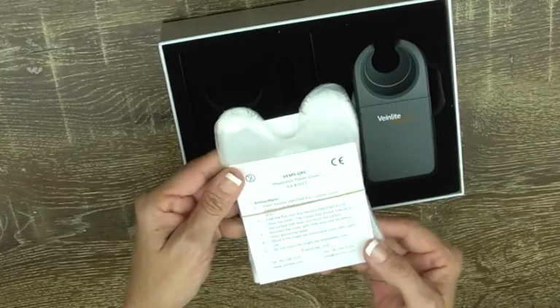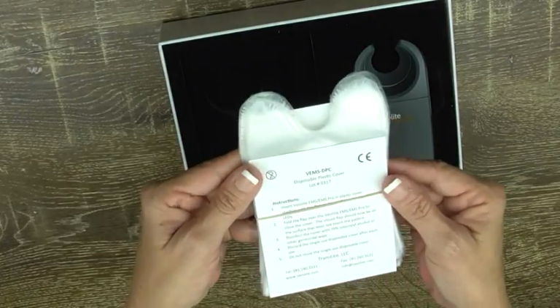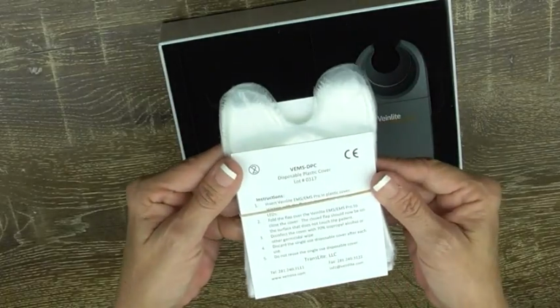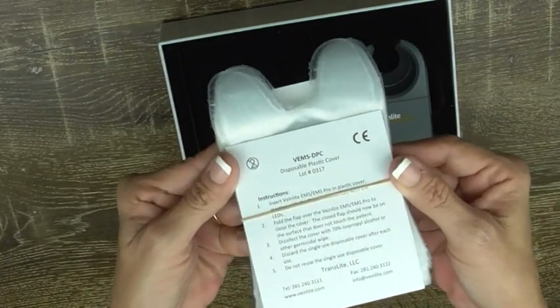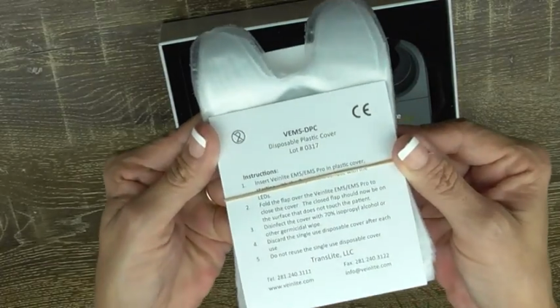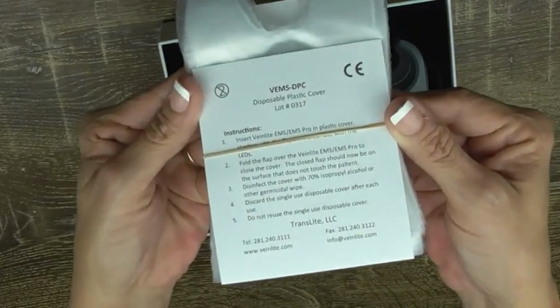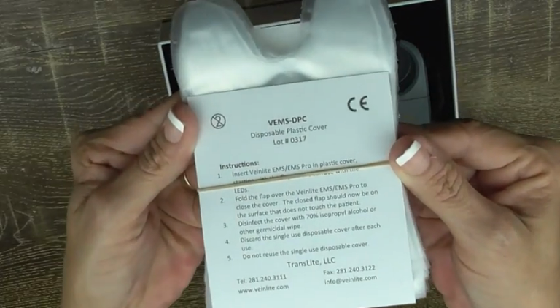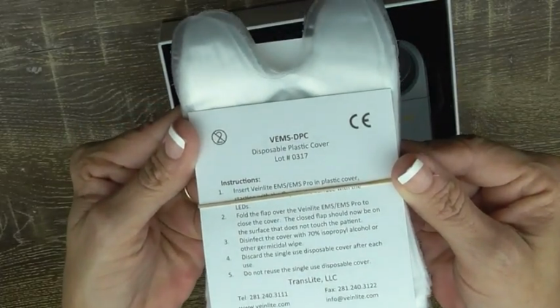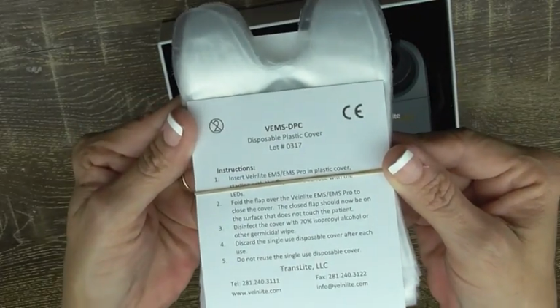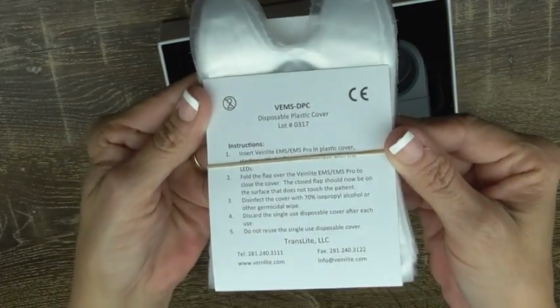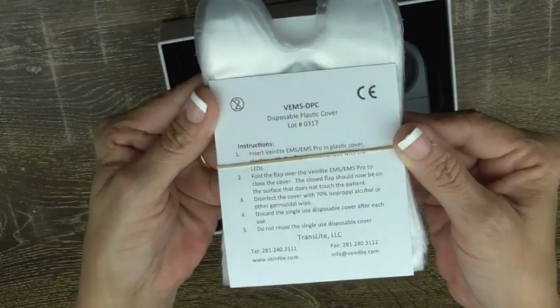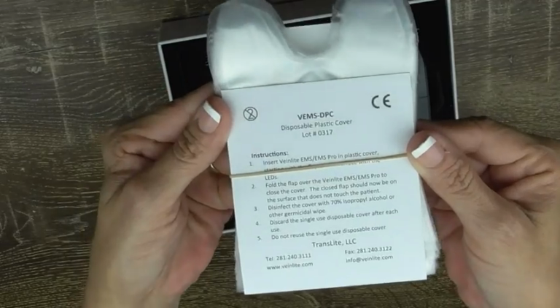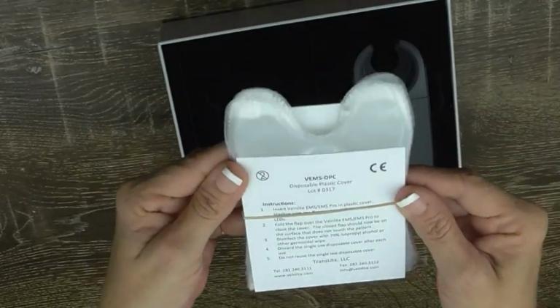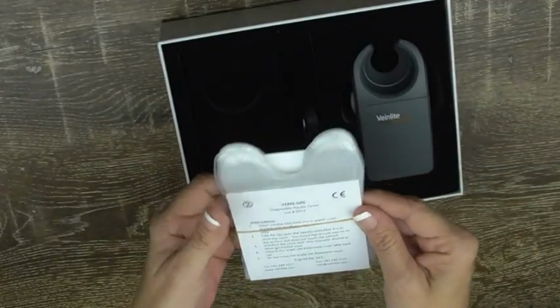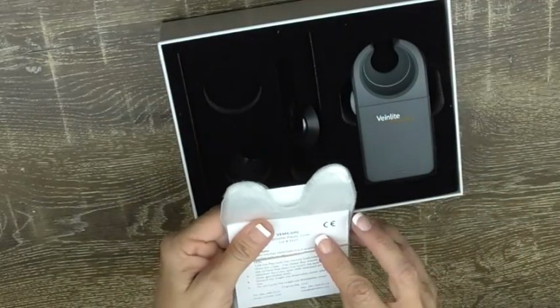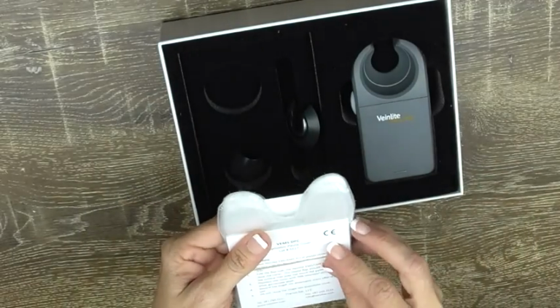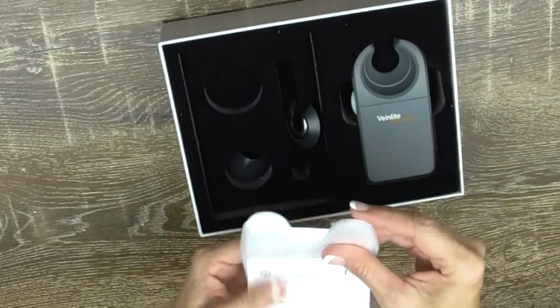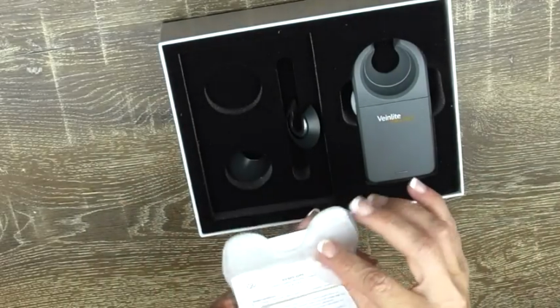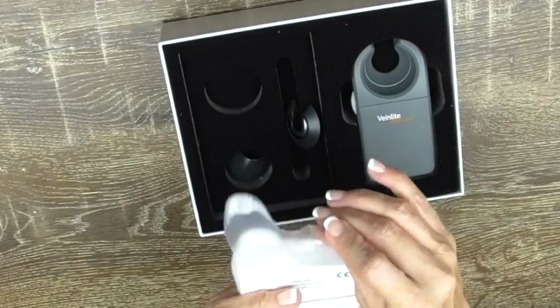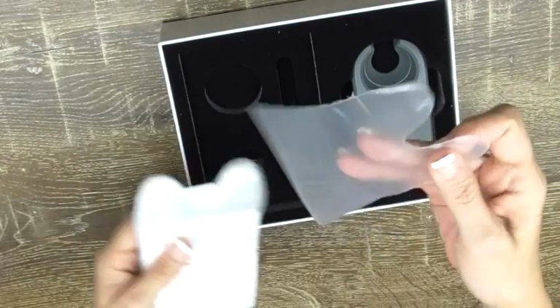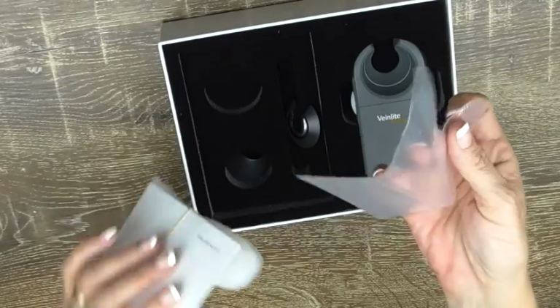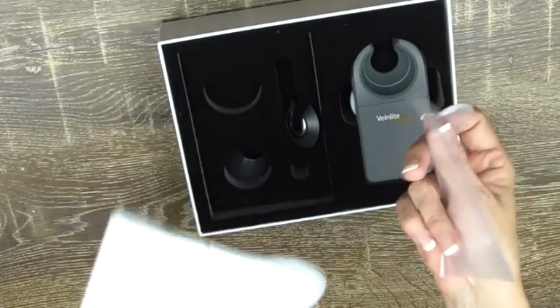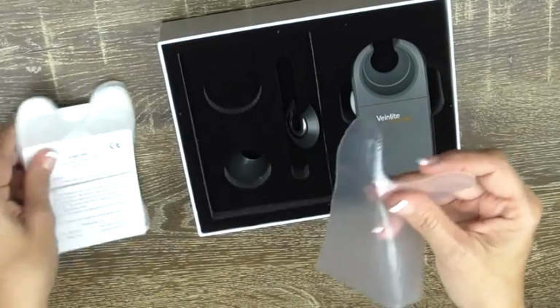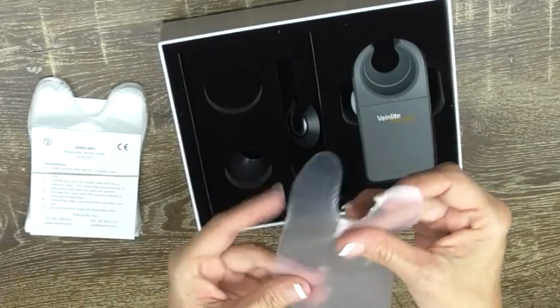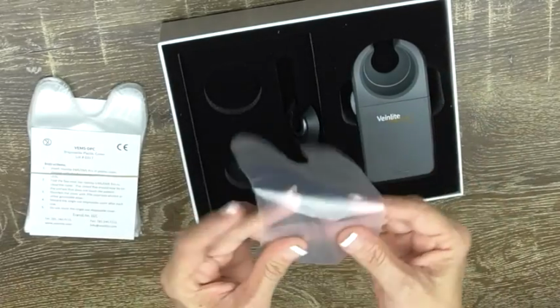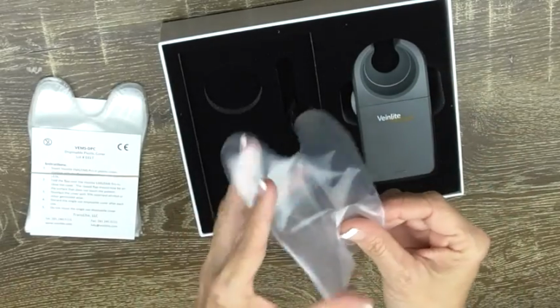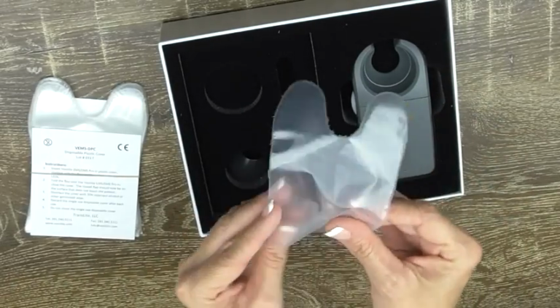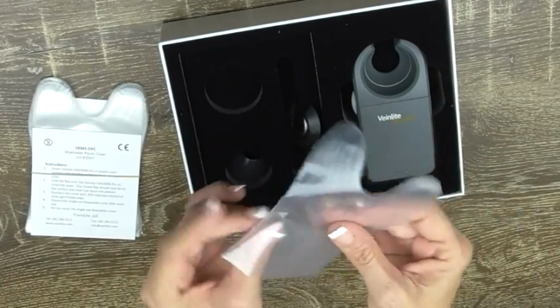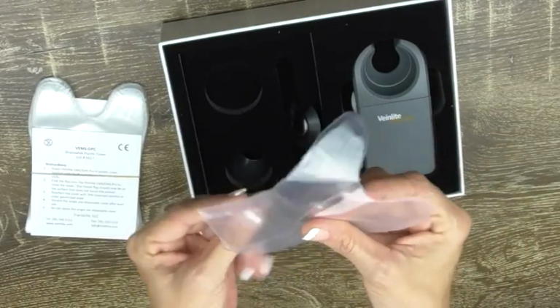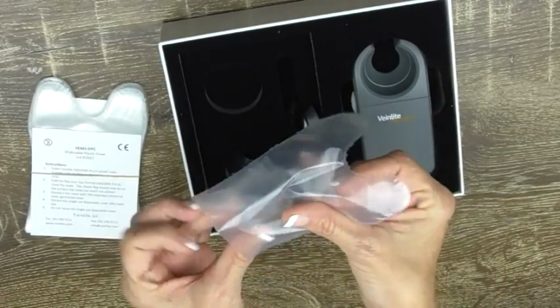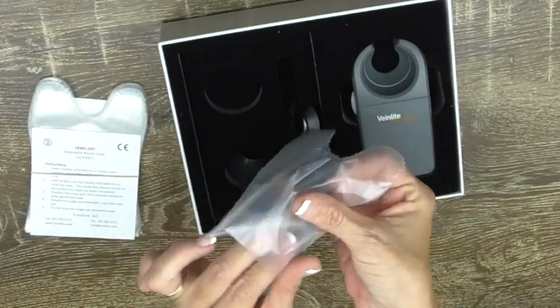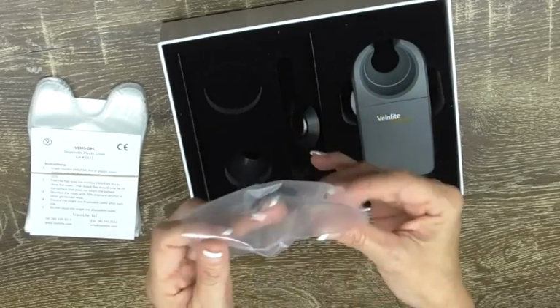It comes with a stack of plastic disposable covers, so you just slip your EMS Pro into the cover.